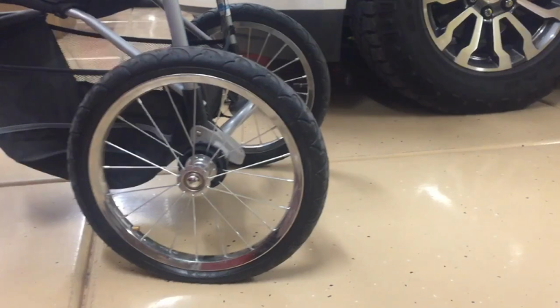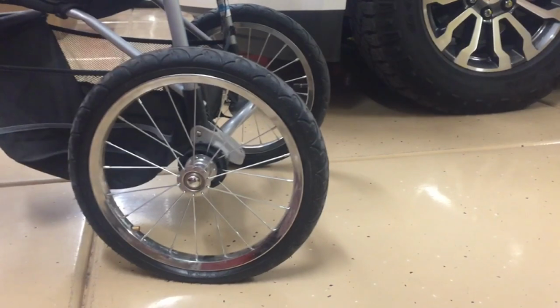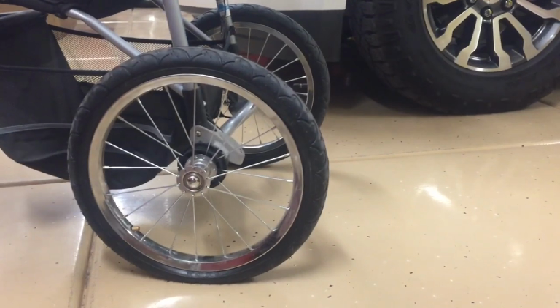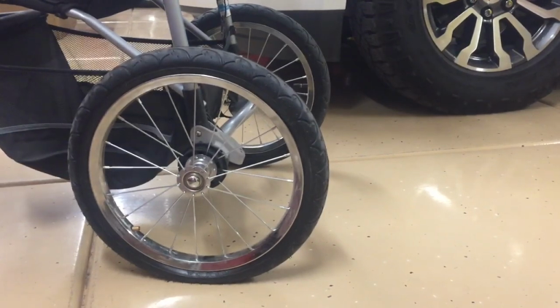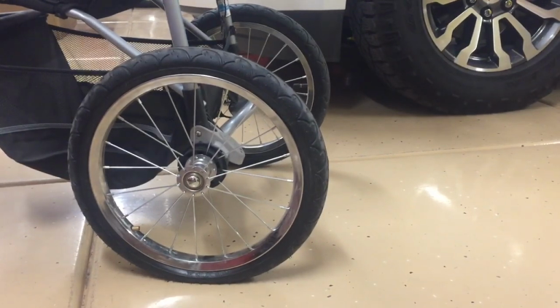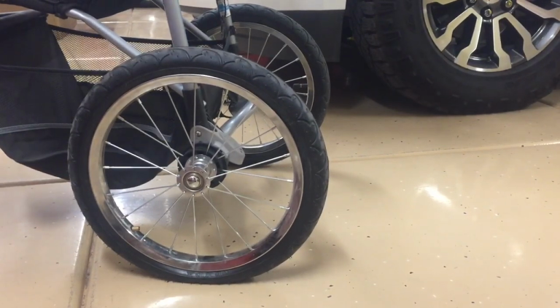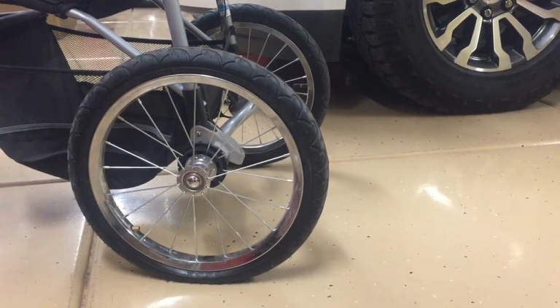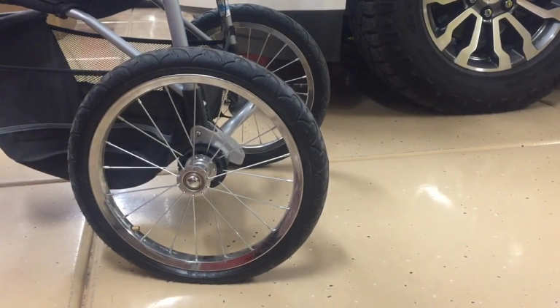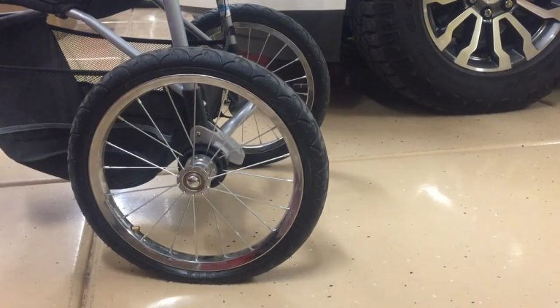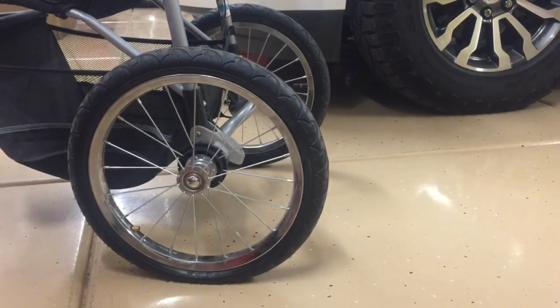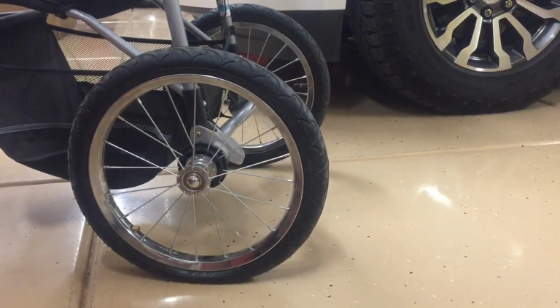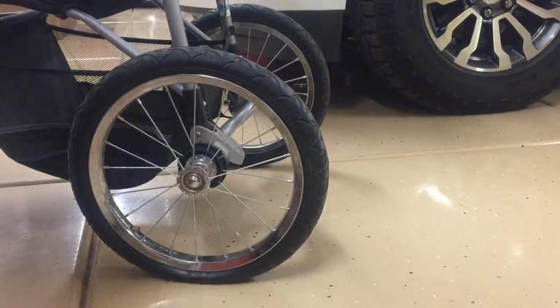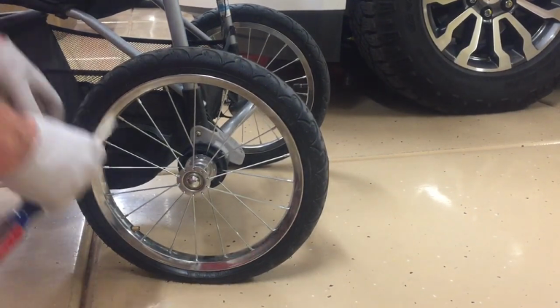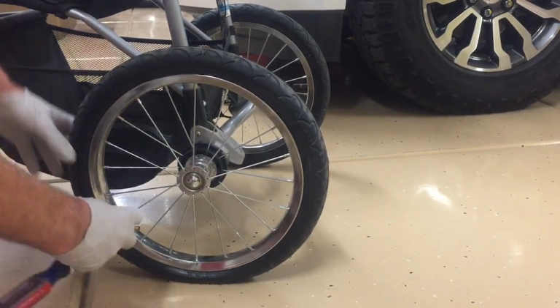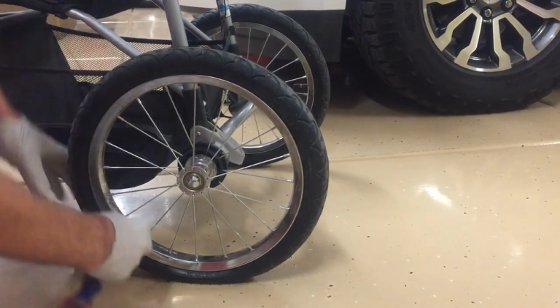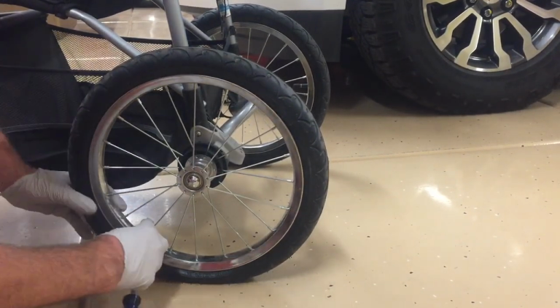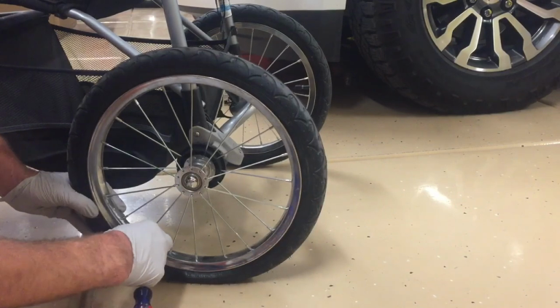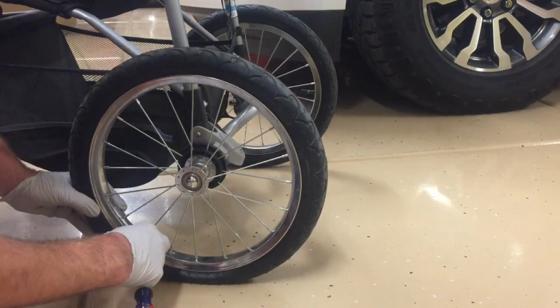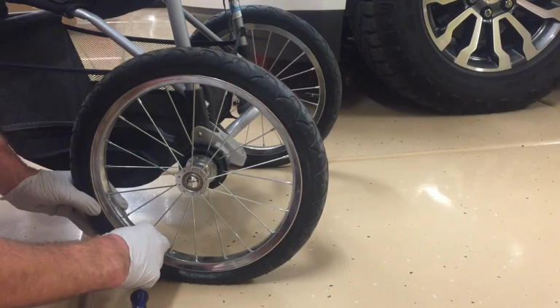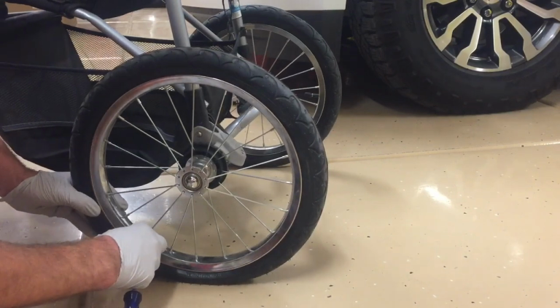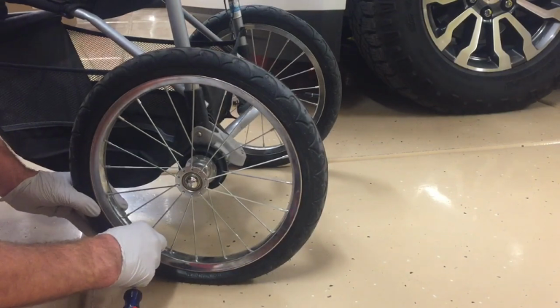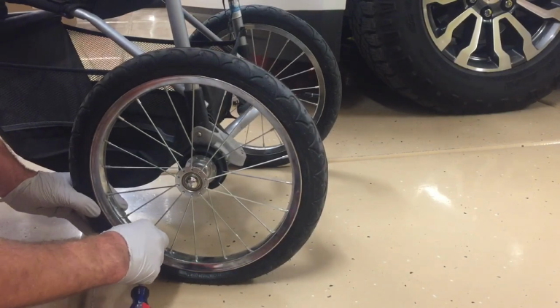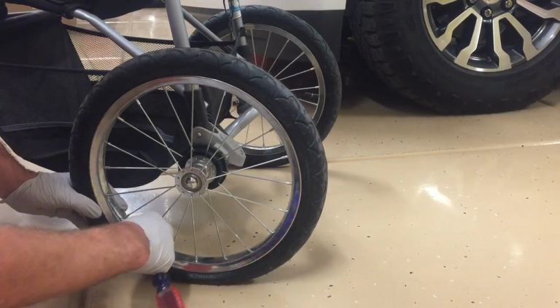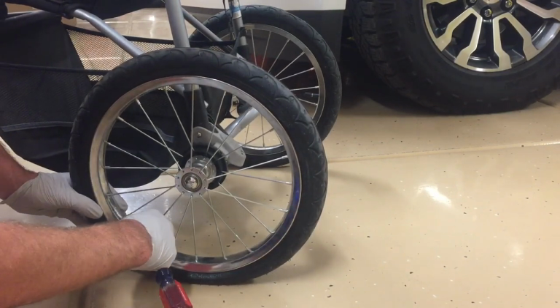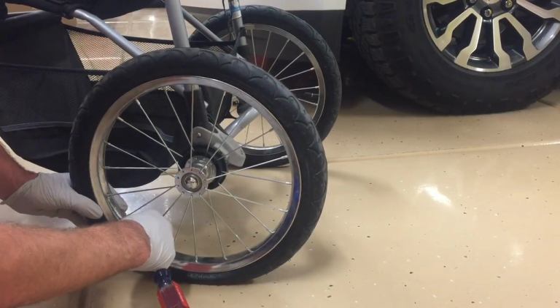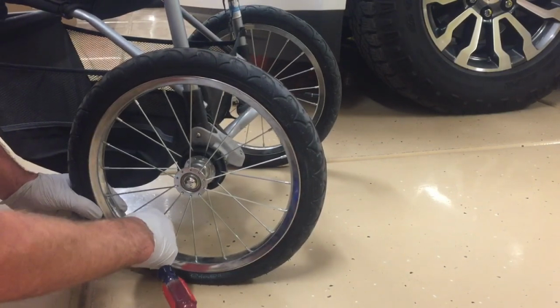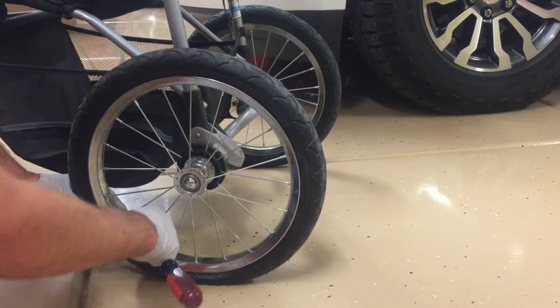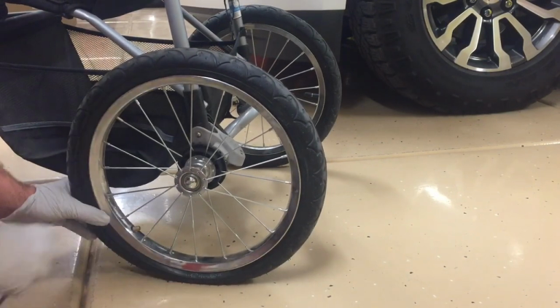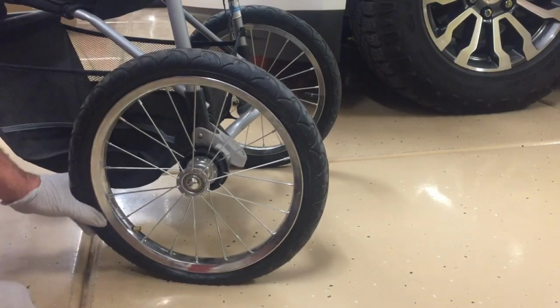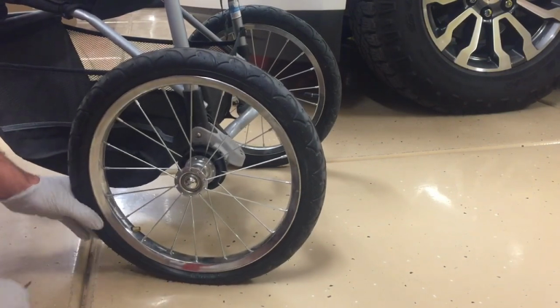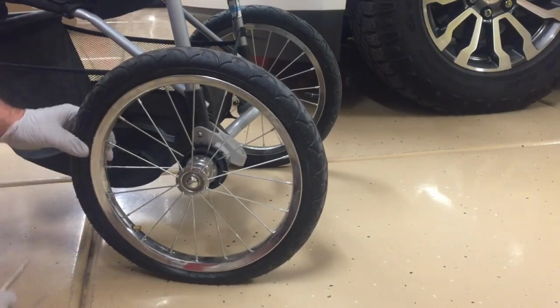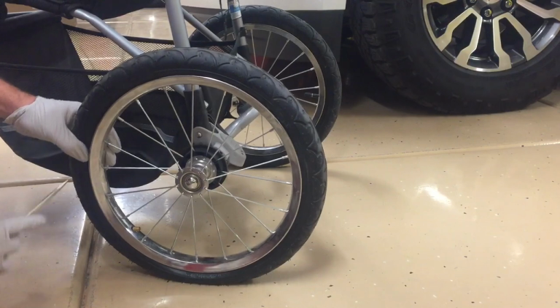Hey guys, Danny Johnson here and today I'm going to show you how easy it is to replace the tube on the inside of a tire. So first you want to come in and put a screwdriver on the valve stem and make sure all the air is out that you can get out.